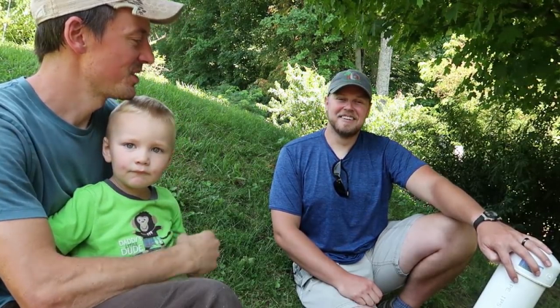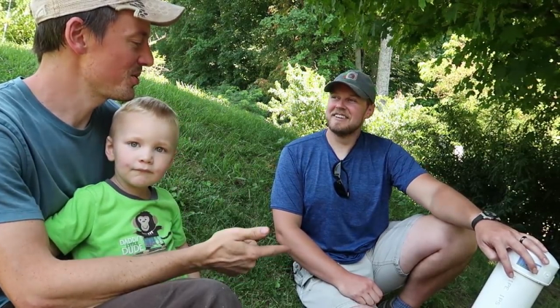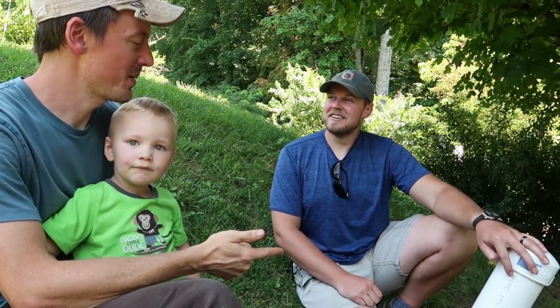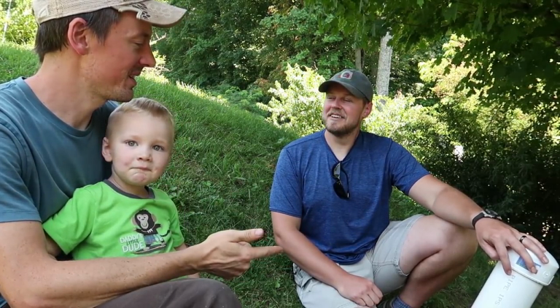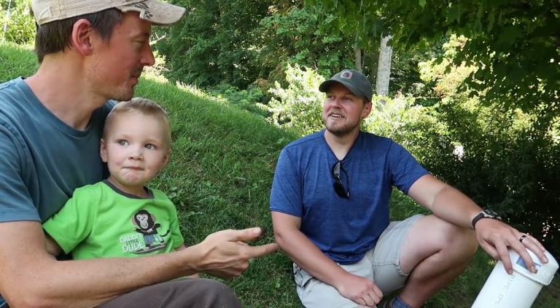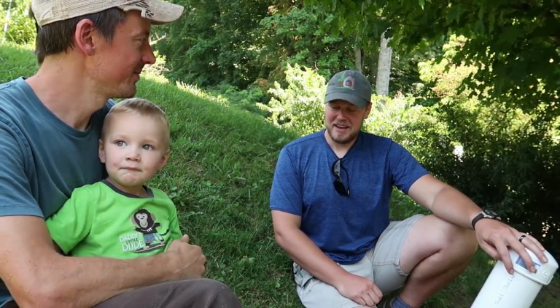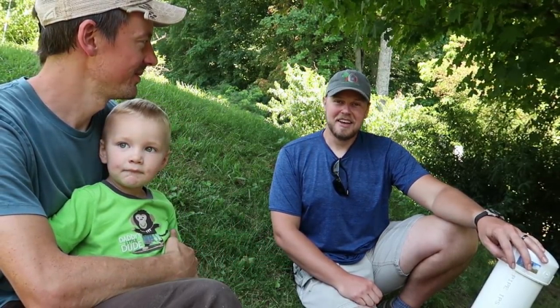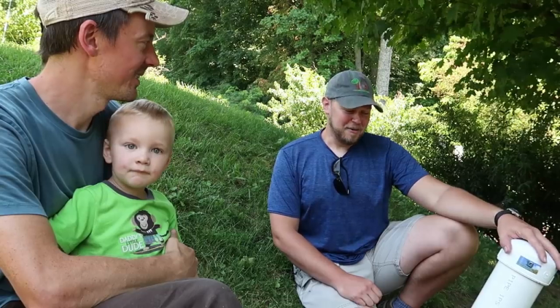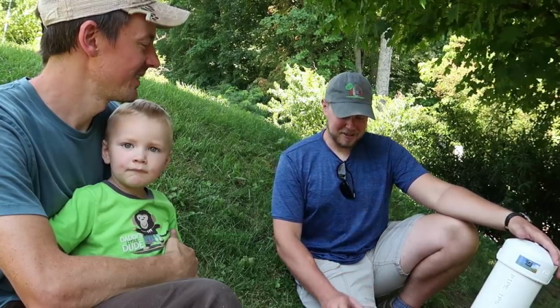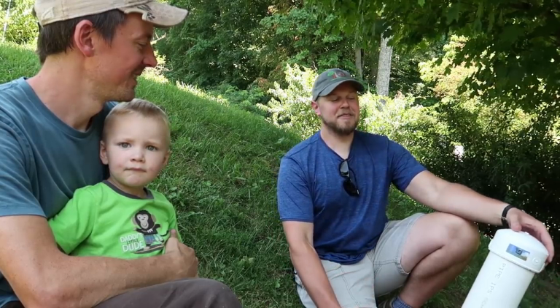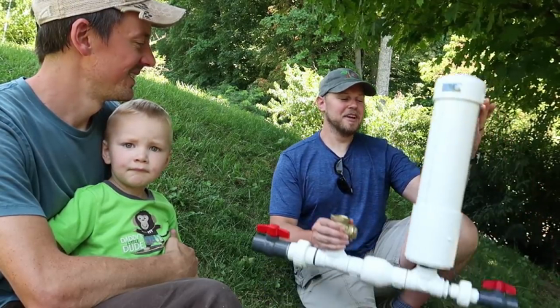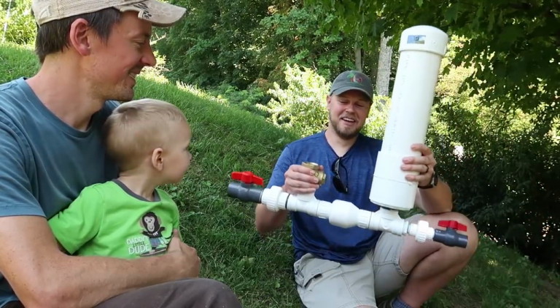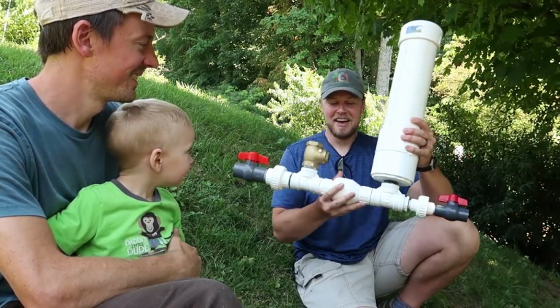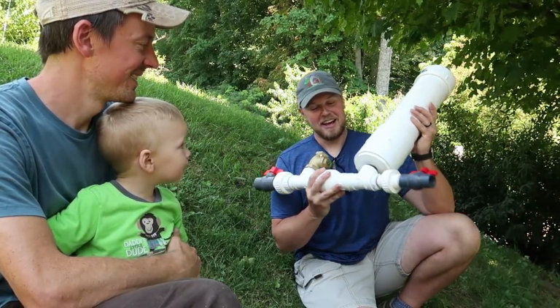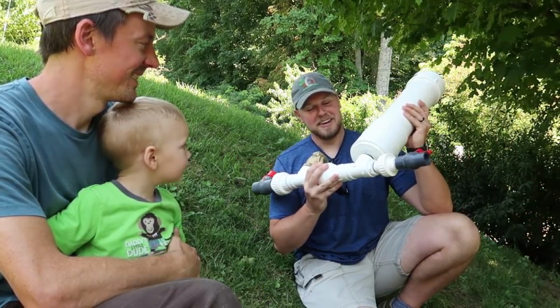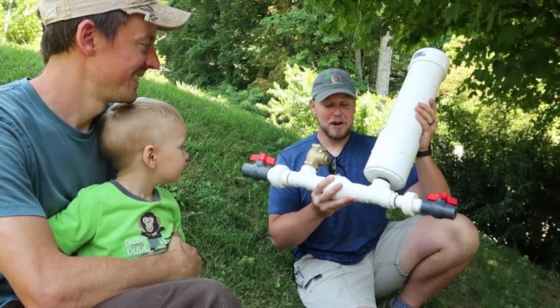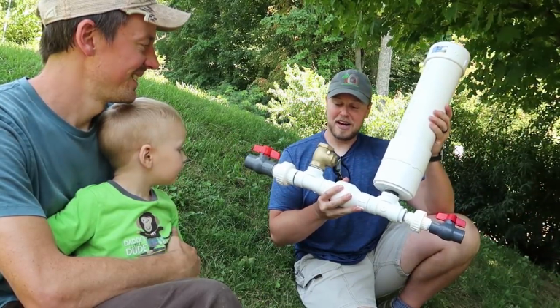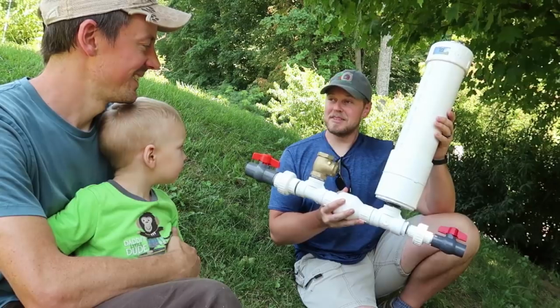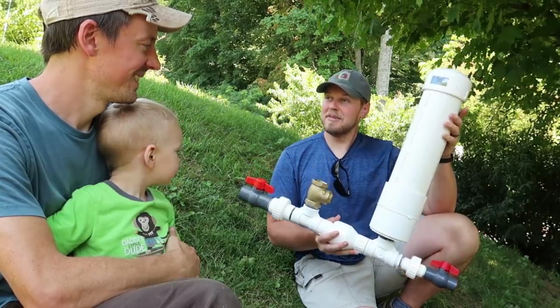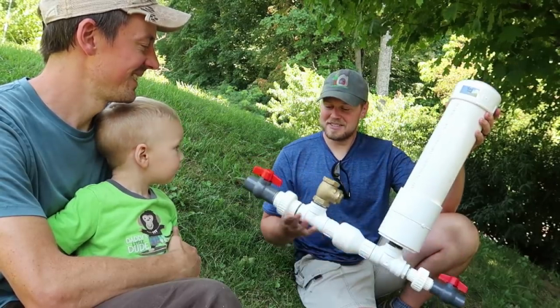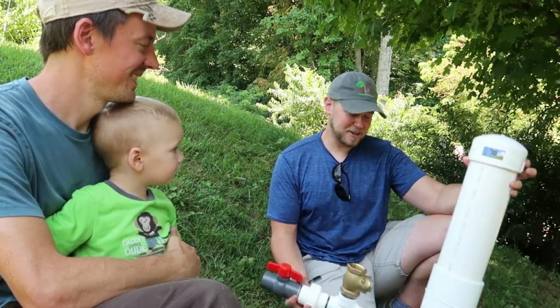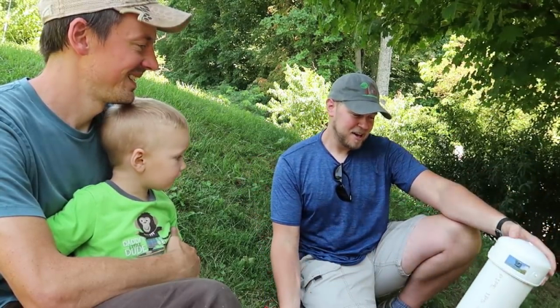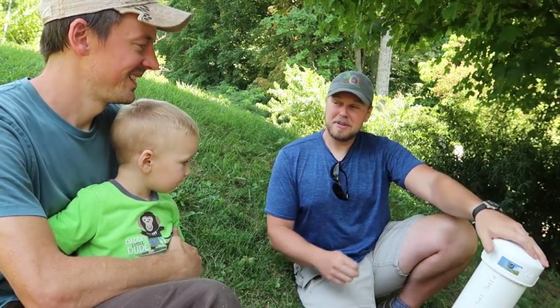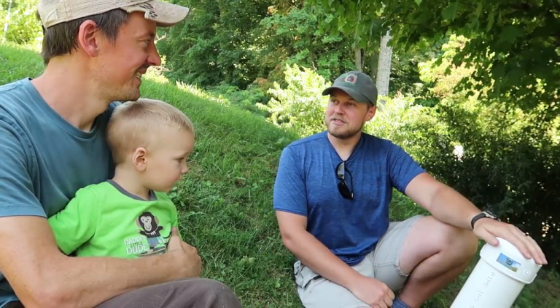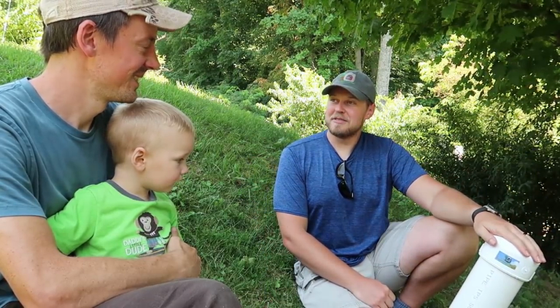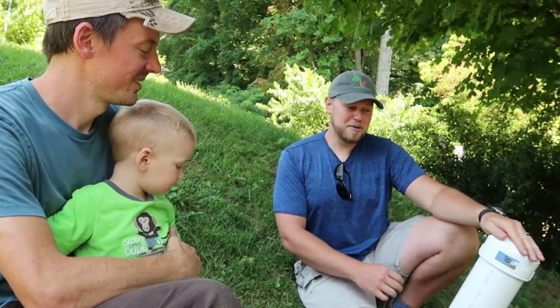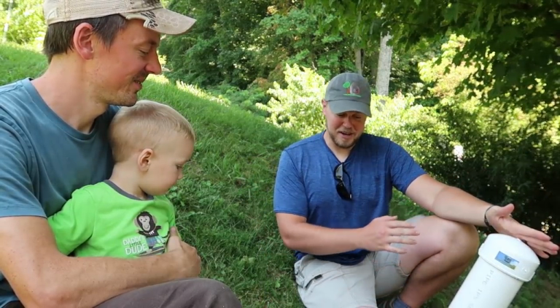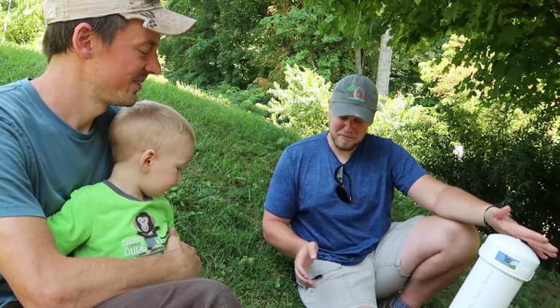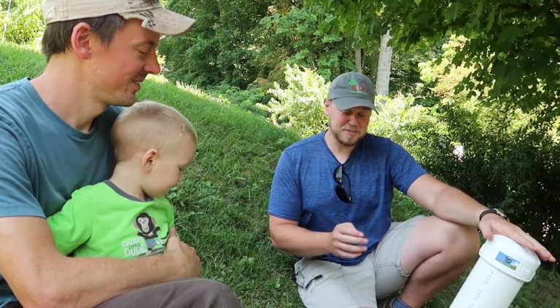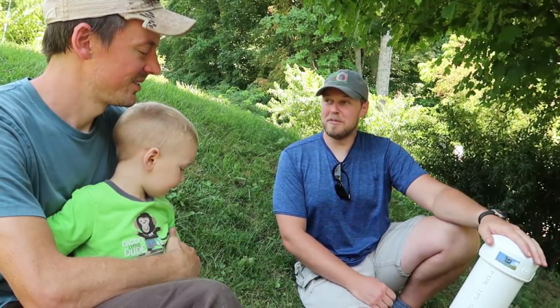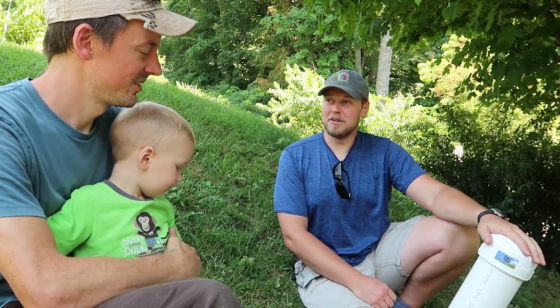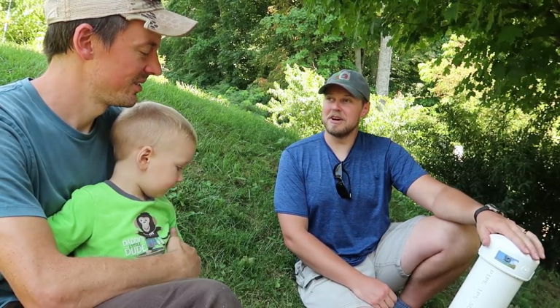So did you use a ram pump early on on your property? I did. It looked a lot different than this one. I didn't really know the concept at the time, so it took probably five or six different models before I found one that really worked well.